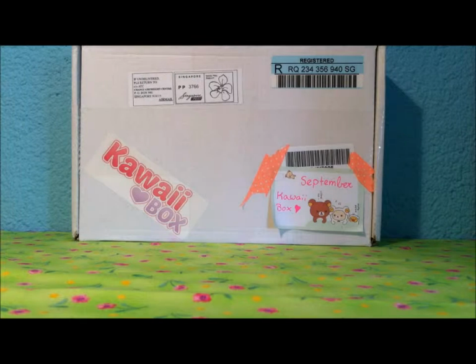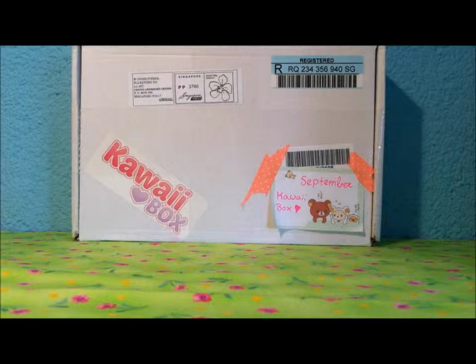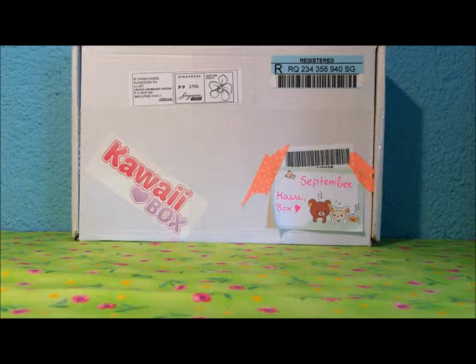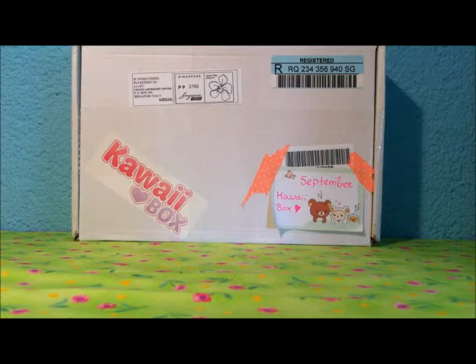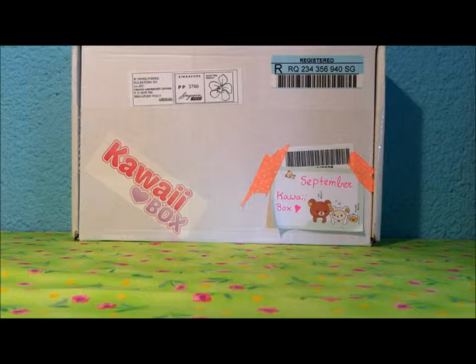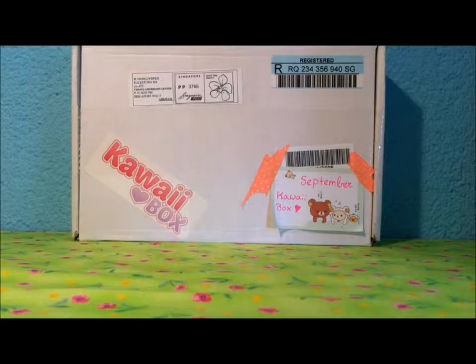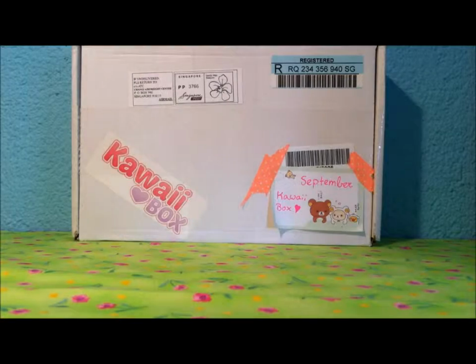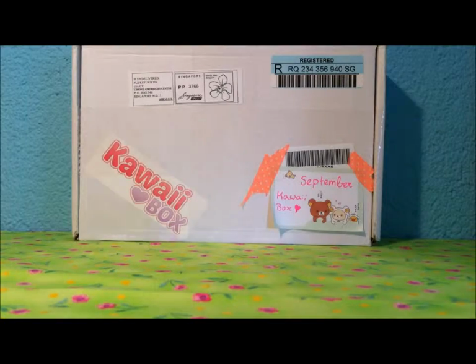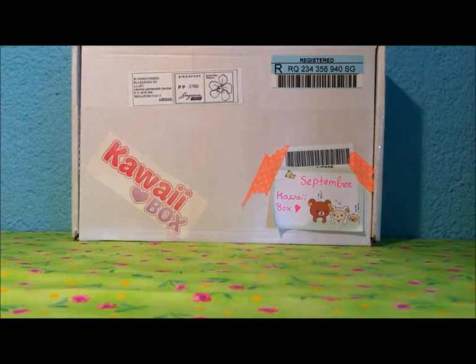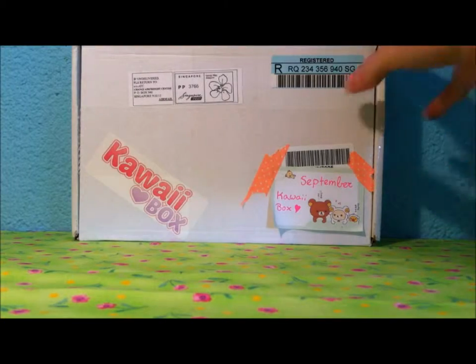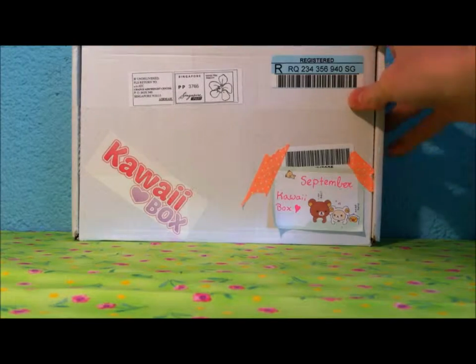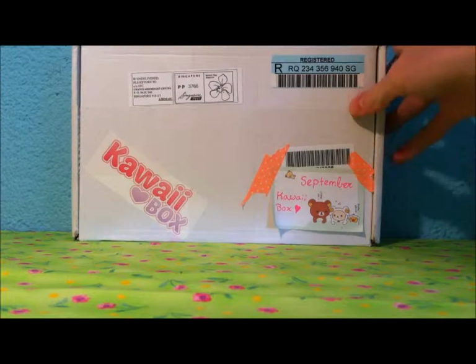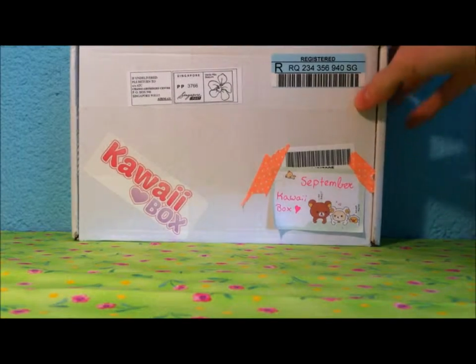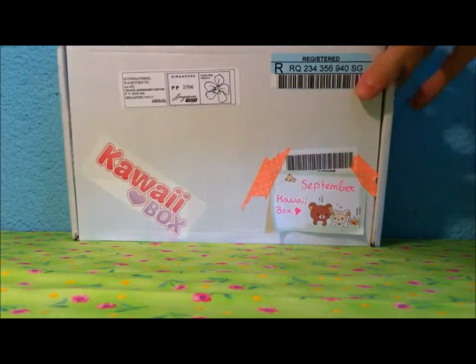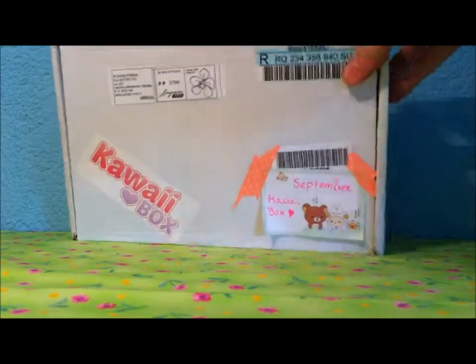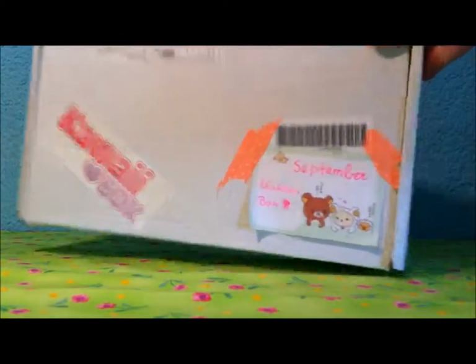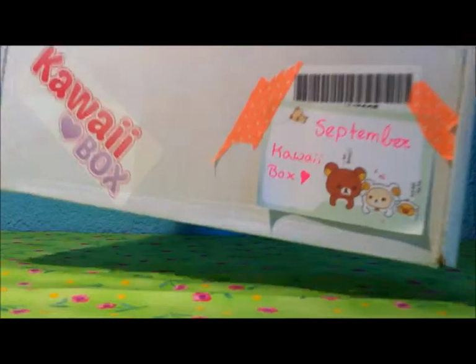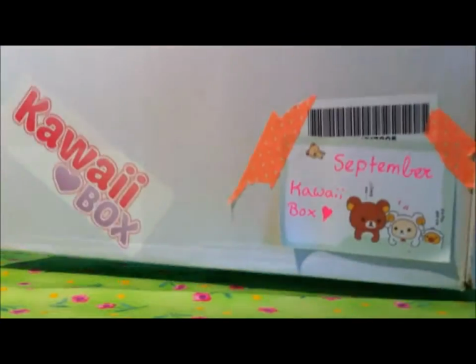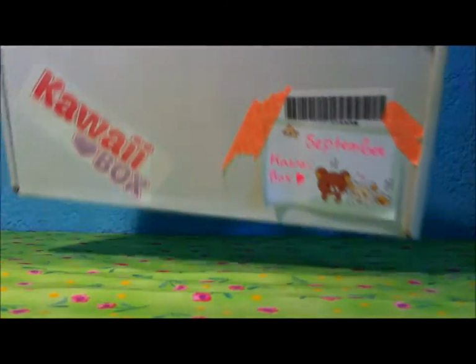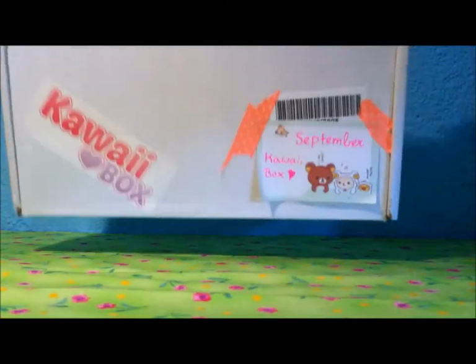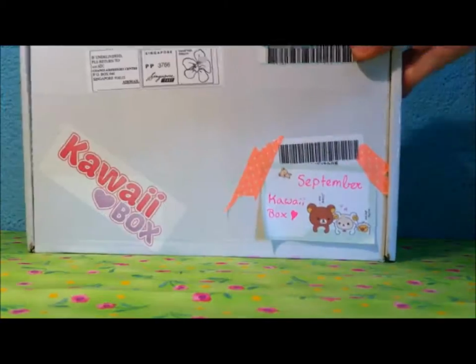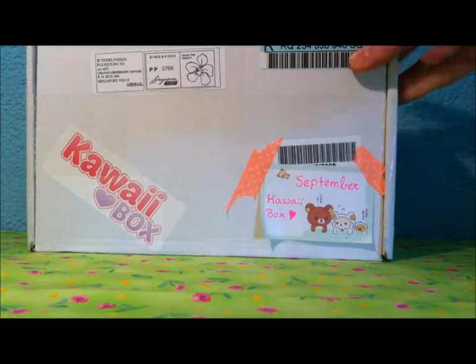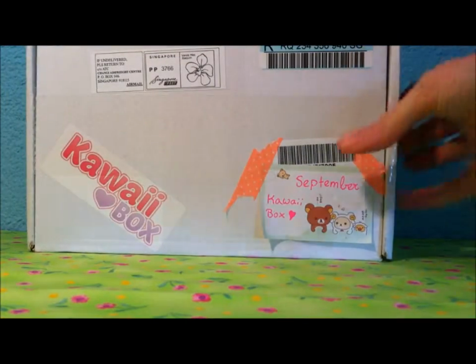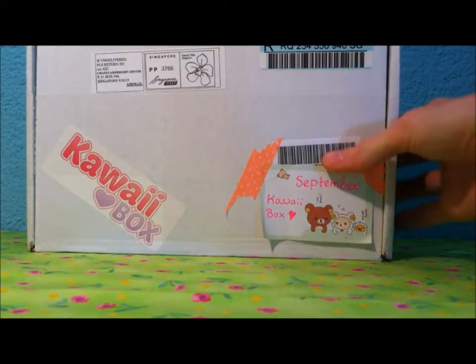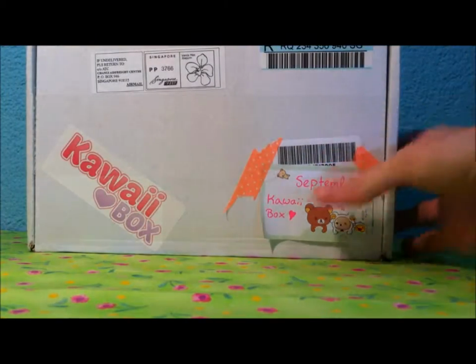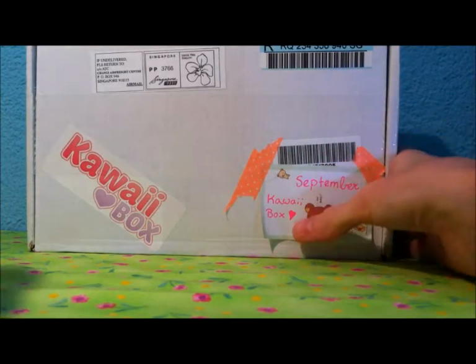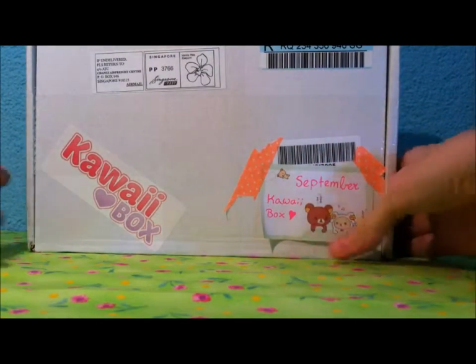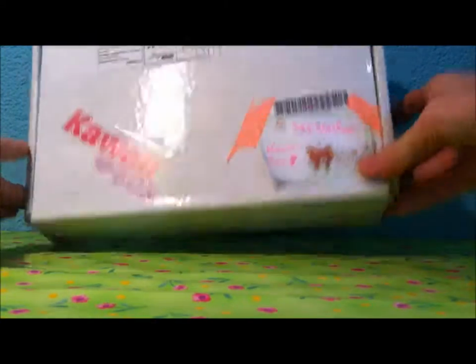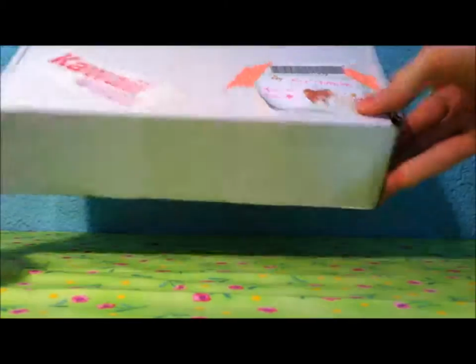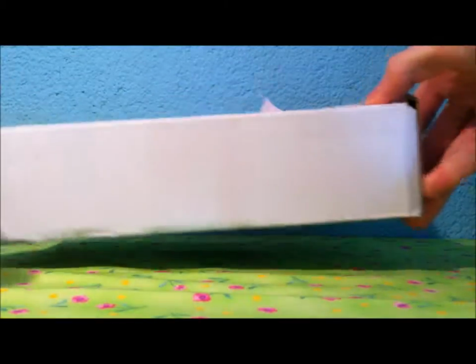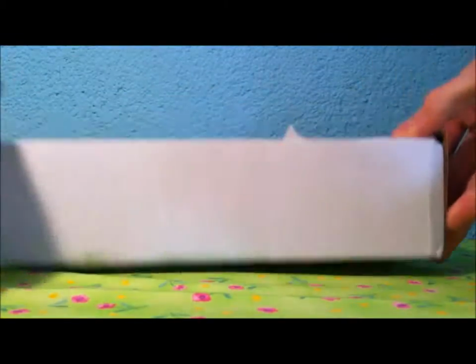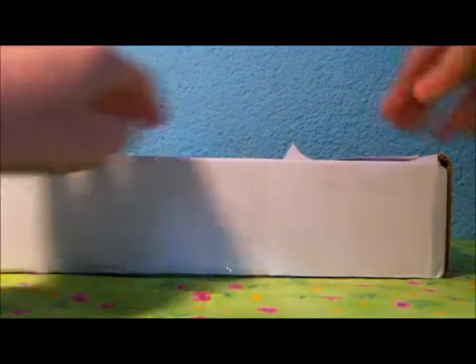Hello guys, today I want to show you what's in the September kawaii box. I received this box yesterday and I'm really happy to show you what's in it.